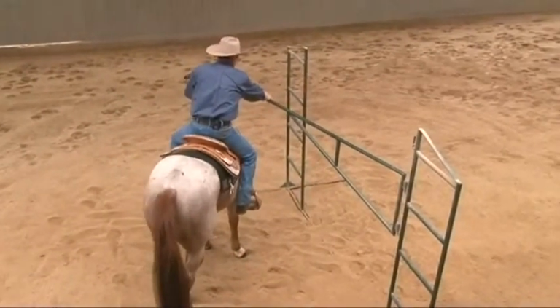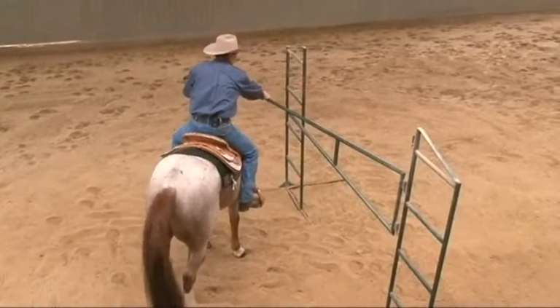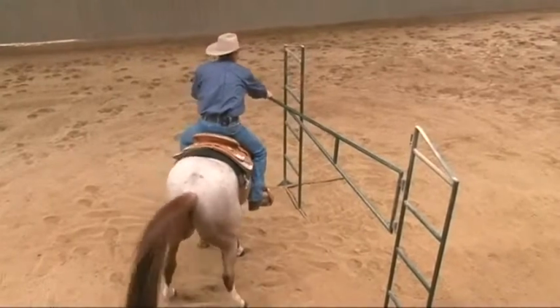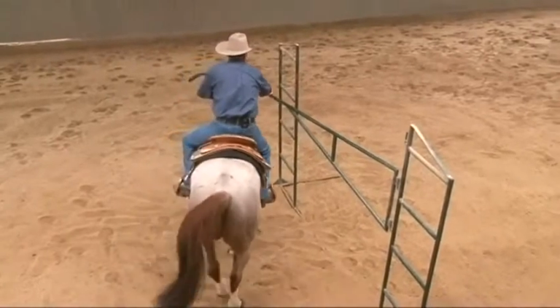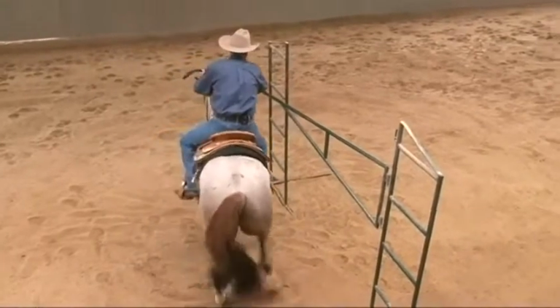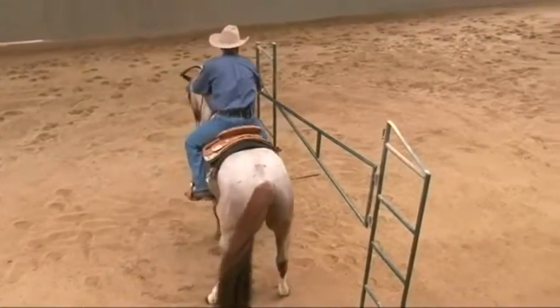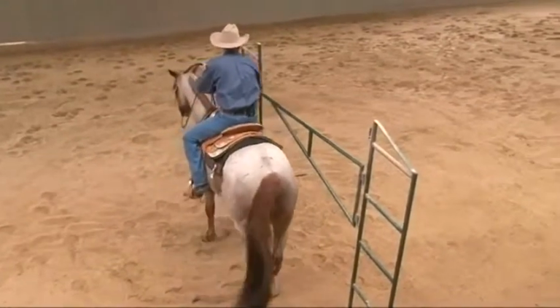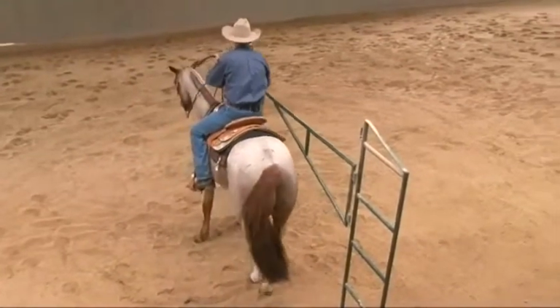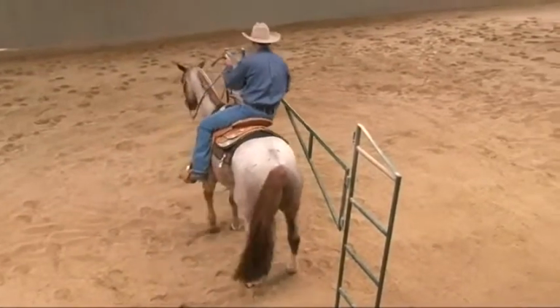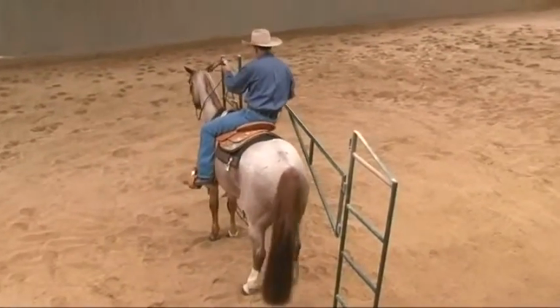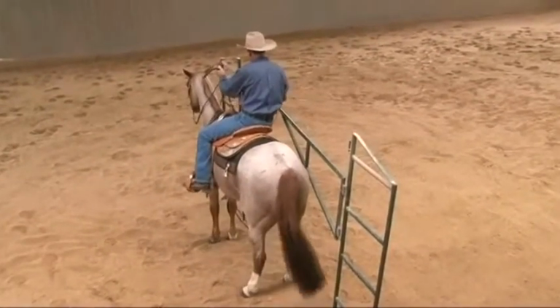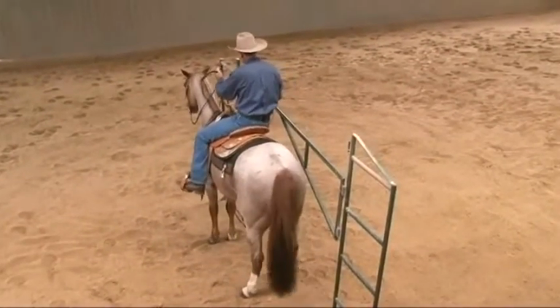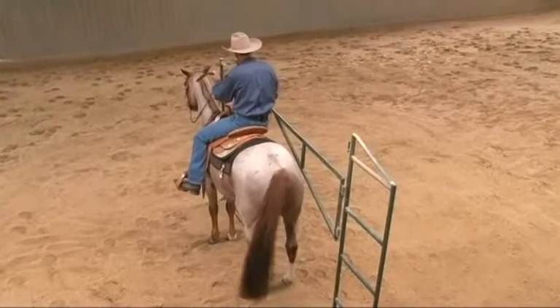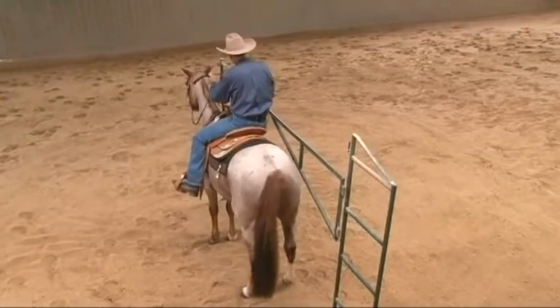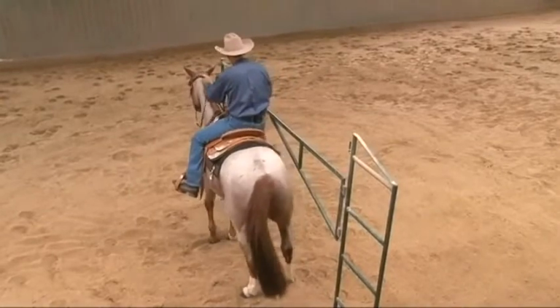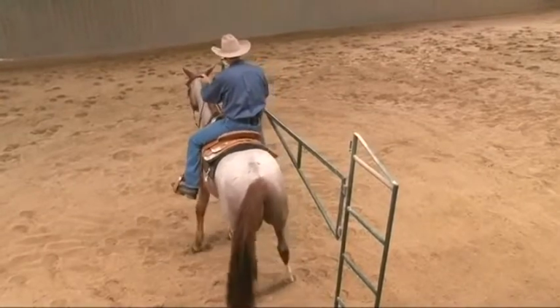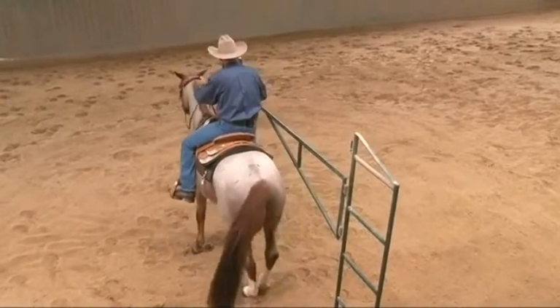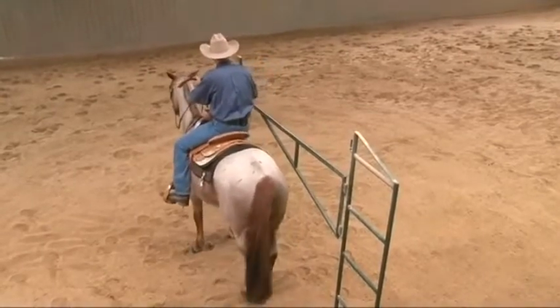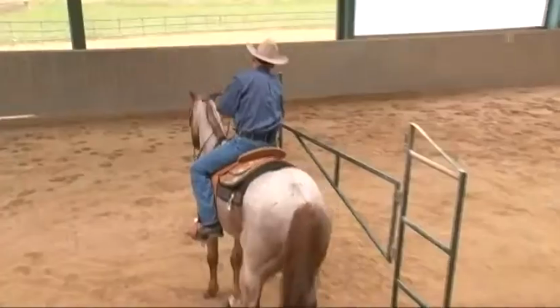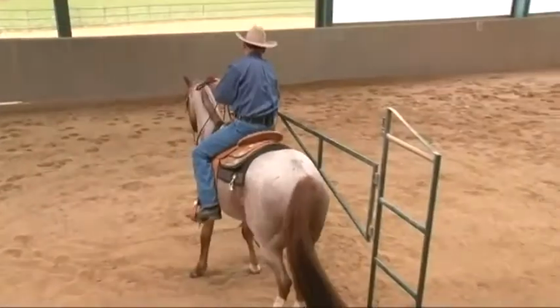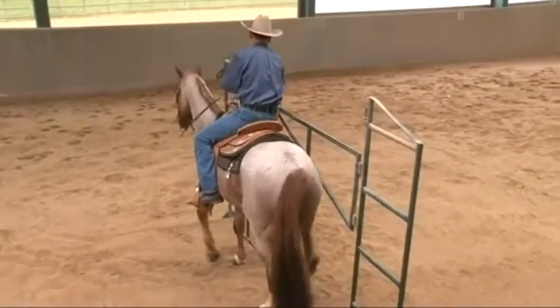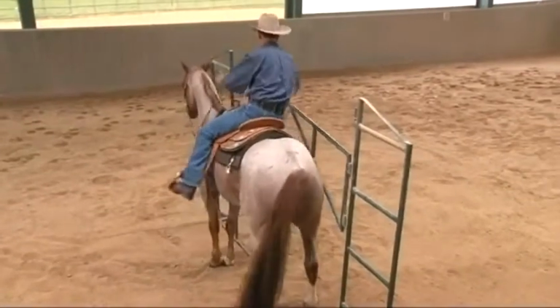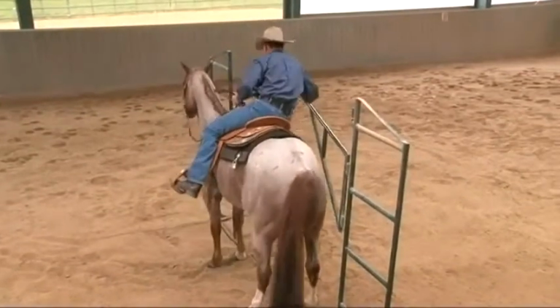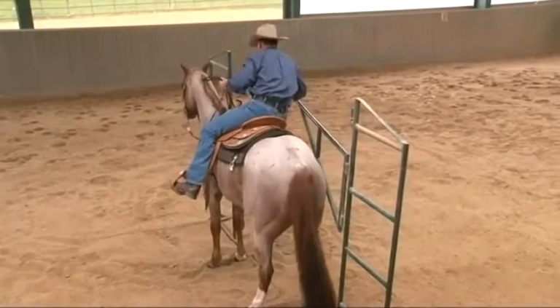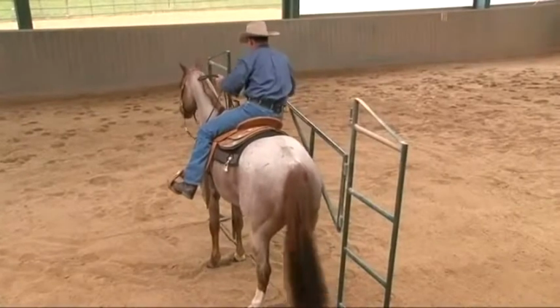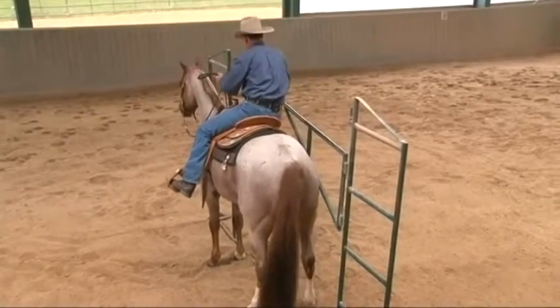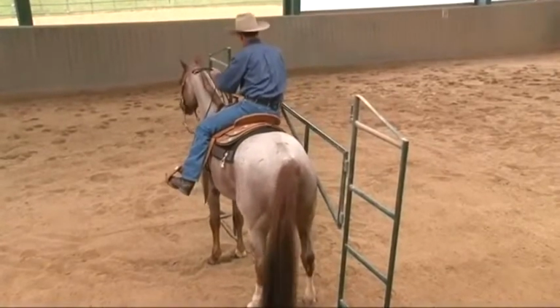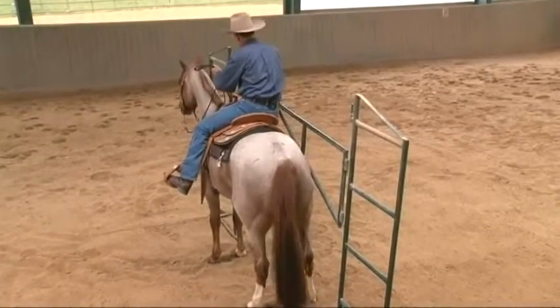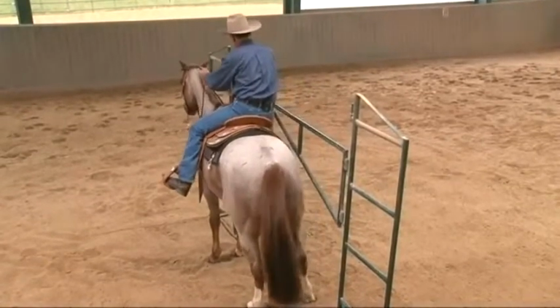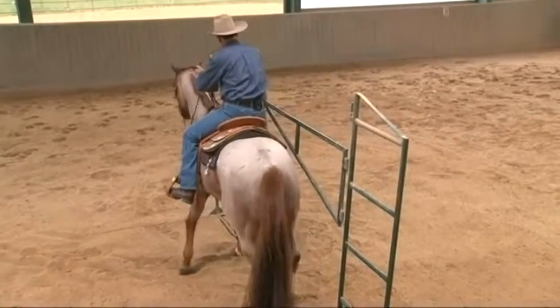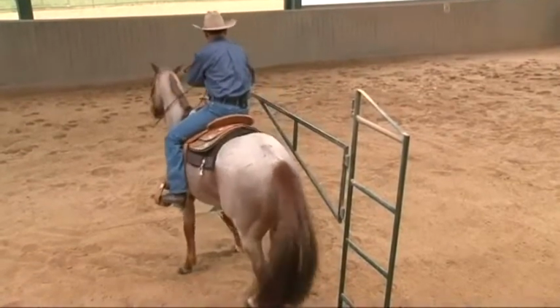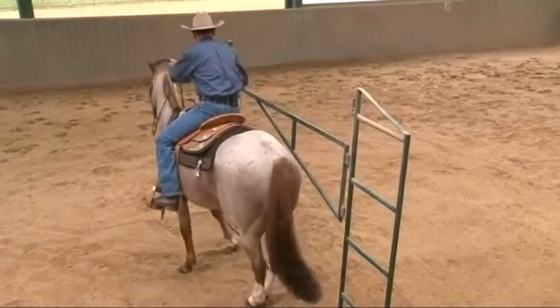Another common problem is starting your side pass back over and going too far. Be a little softer, a little slower, and don't rush your gate. Make it slow and simple so the horse can figure it out.